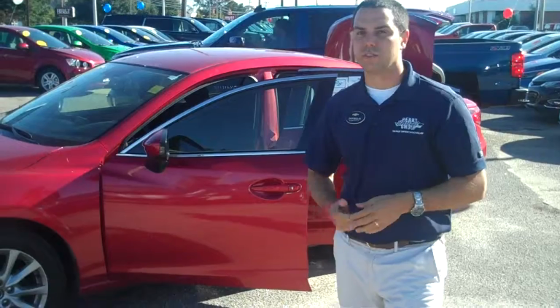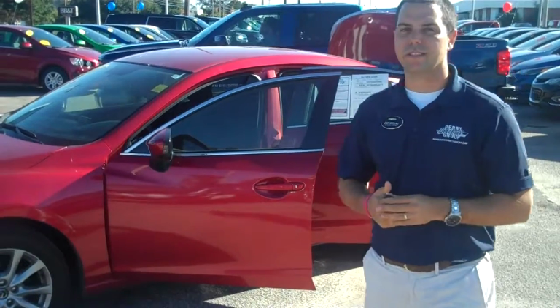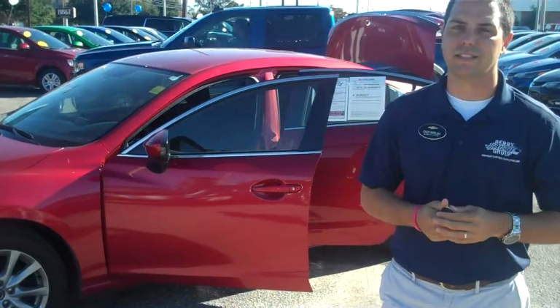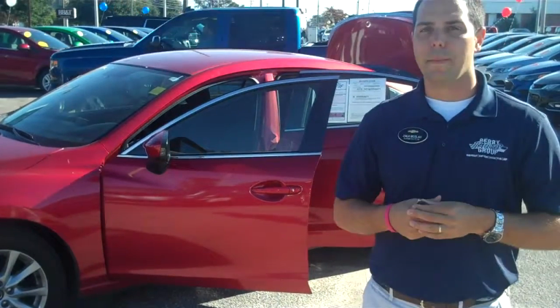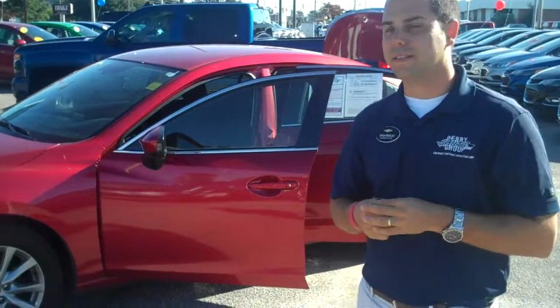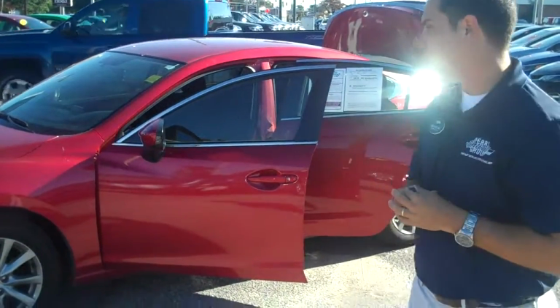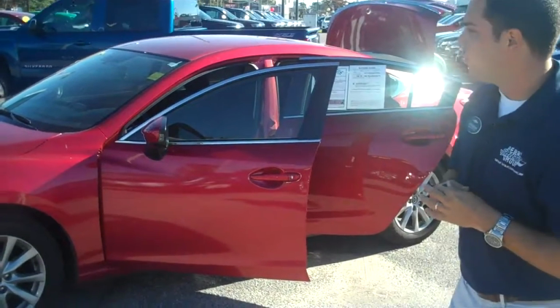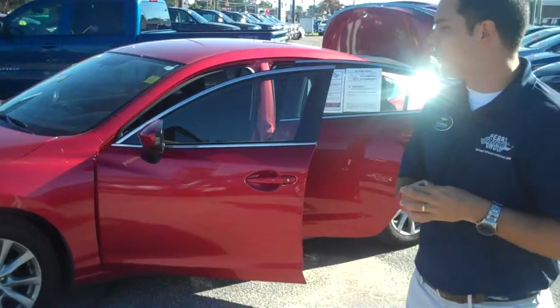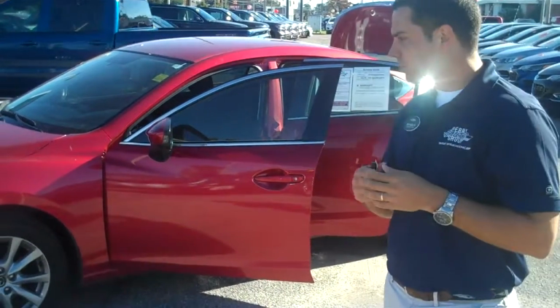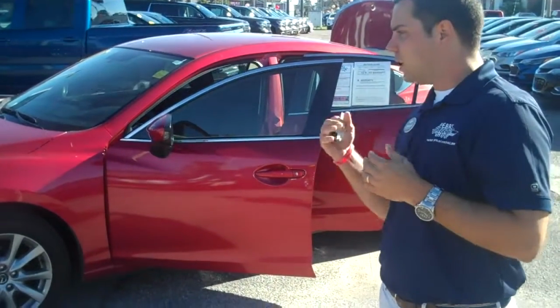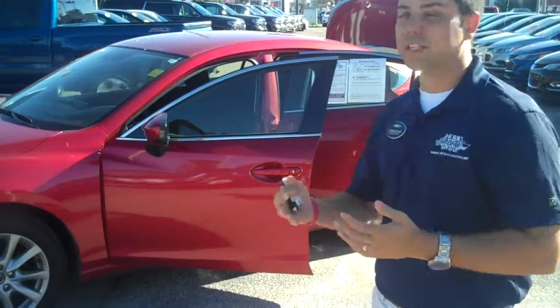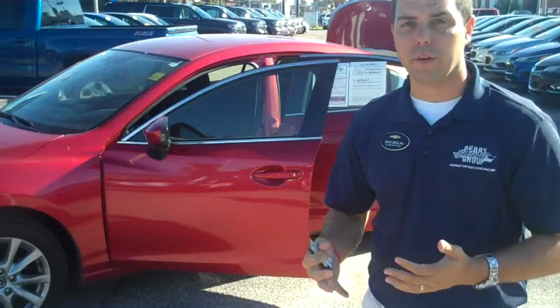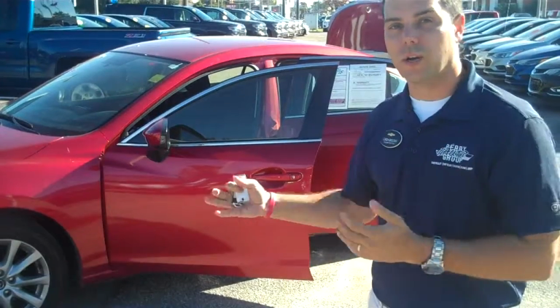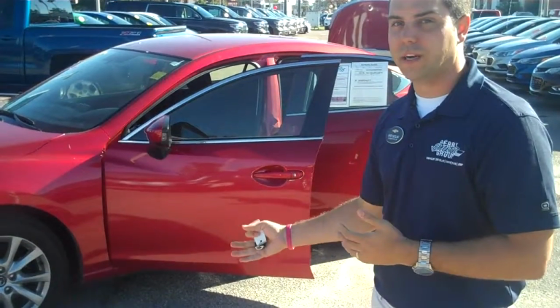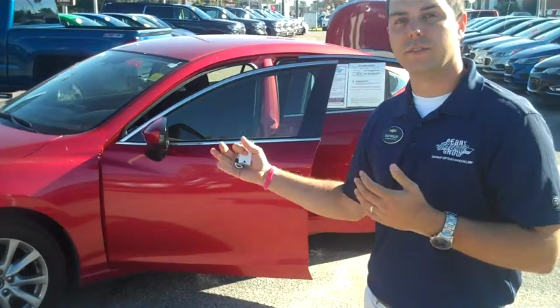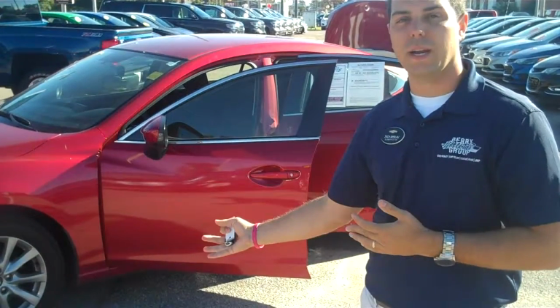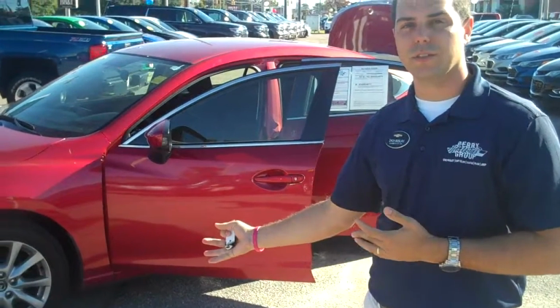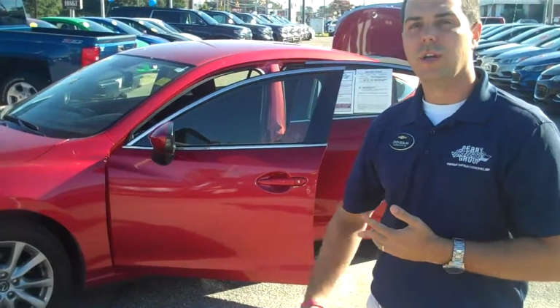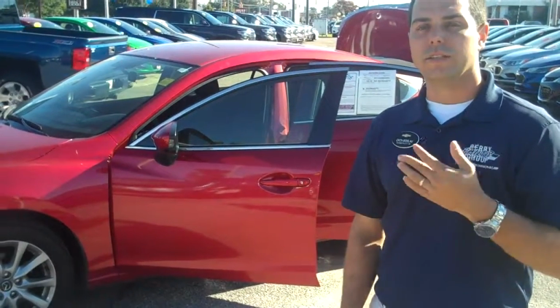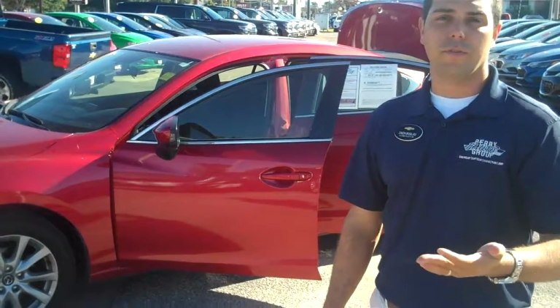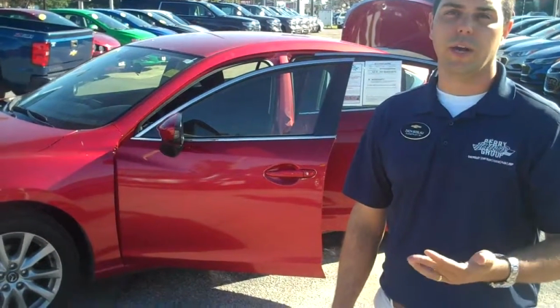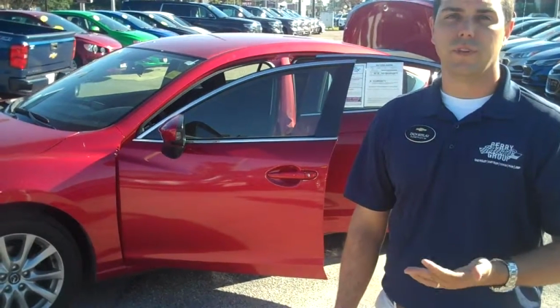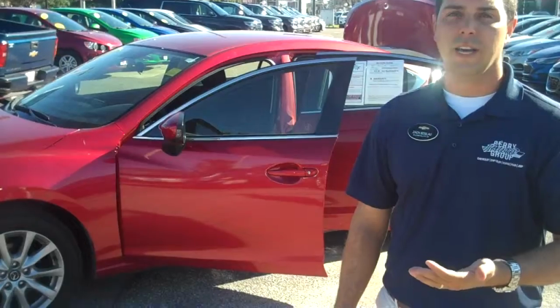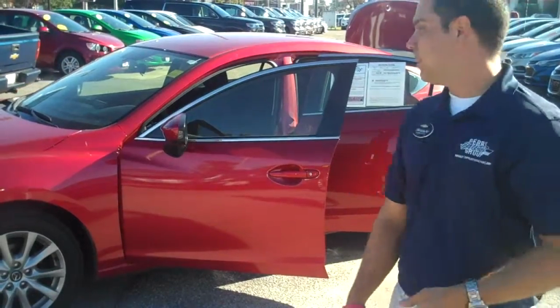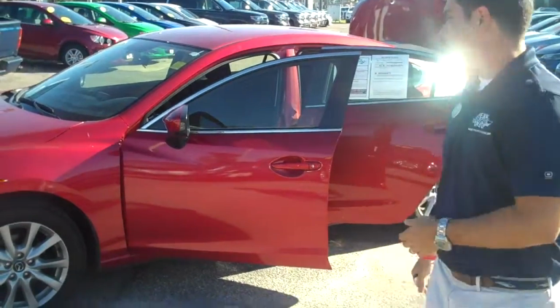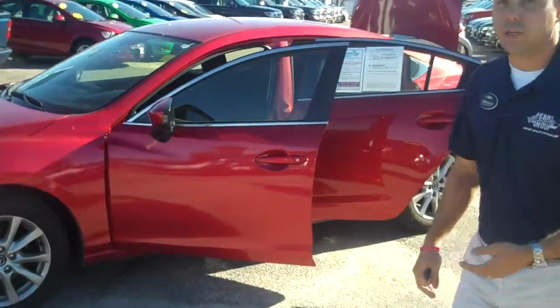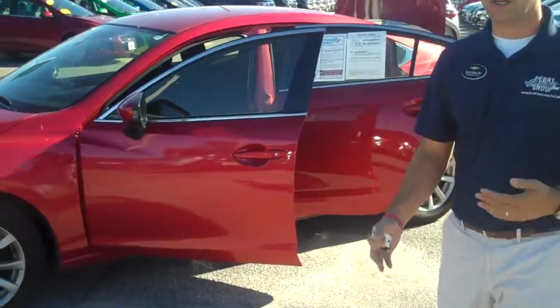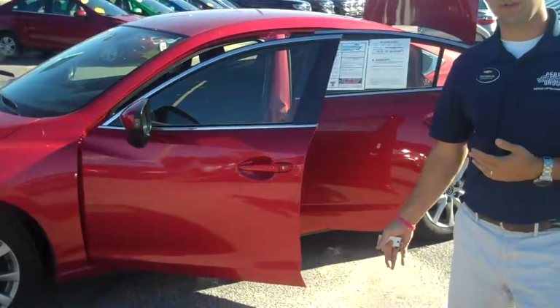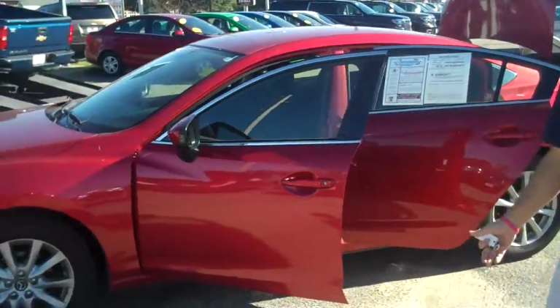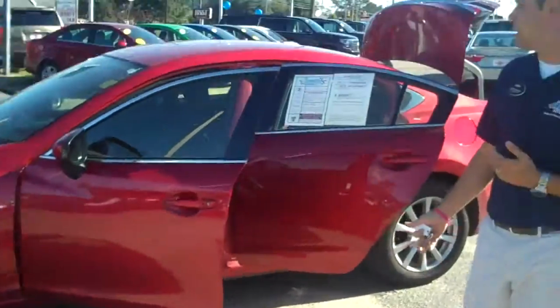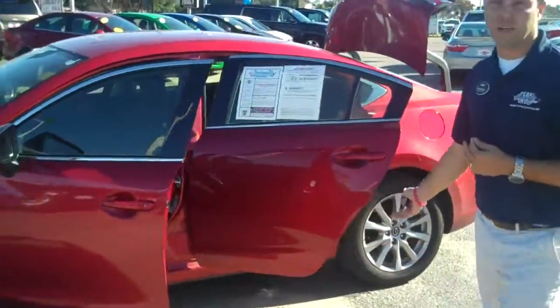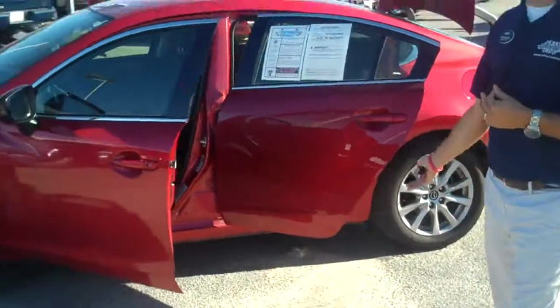This is a 2016 Mazda 6. We feel like it's the best bang for the buck on the entire lot. That's the reason that I picked this car. It's fairly priced at $15,900, which is typically lower than any other one that you see on the market at 30,000 miles.